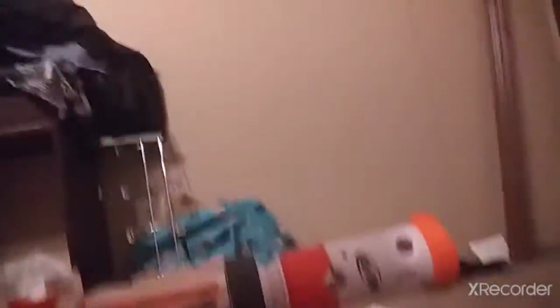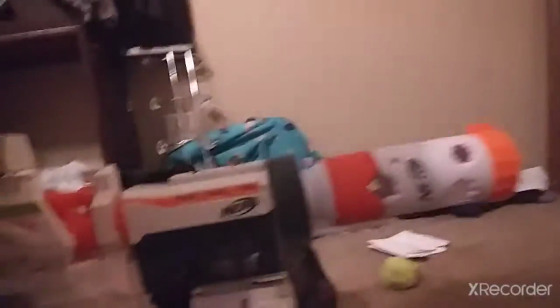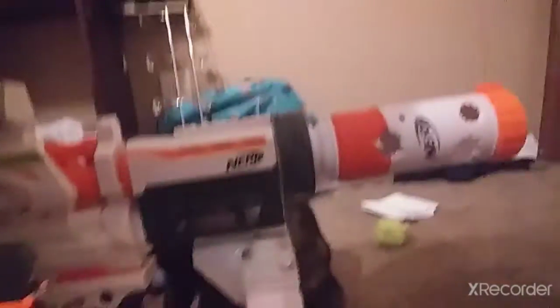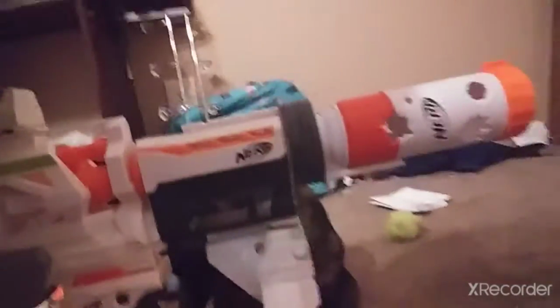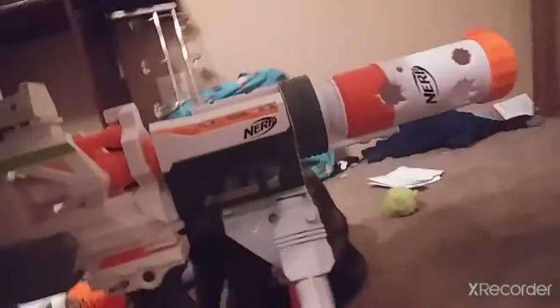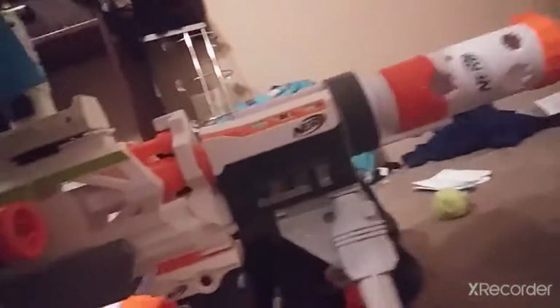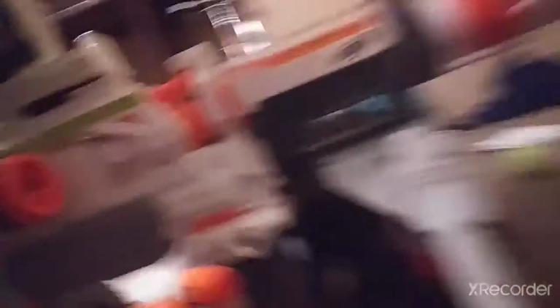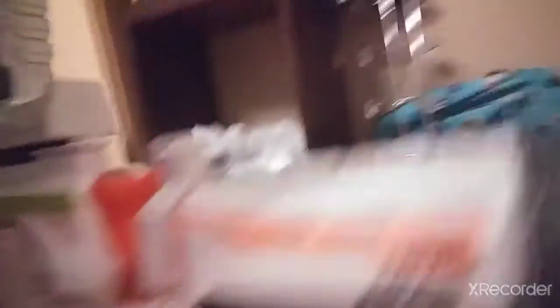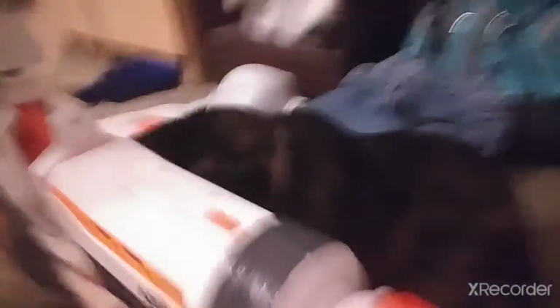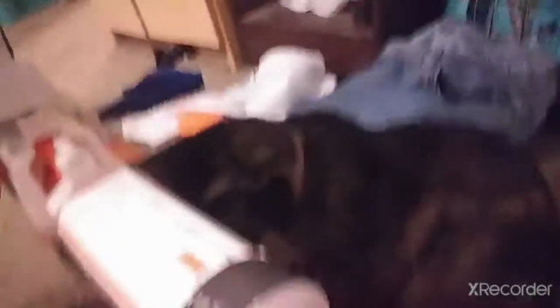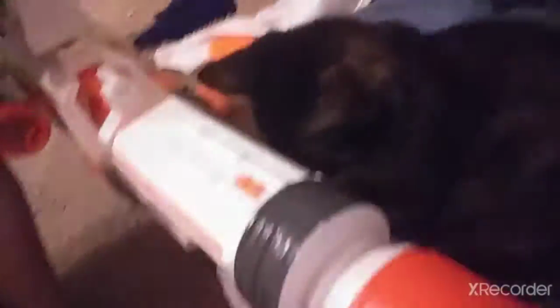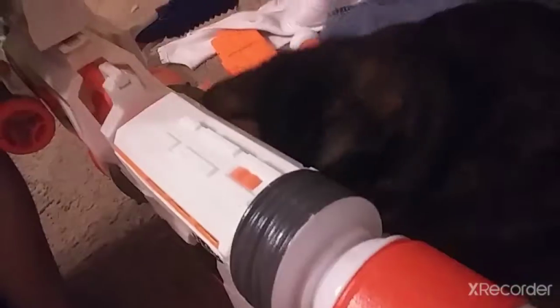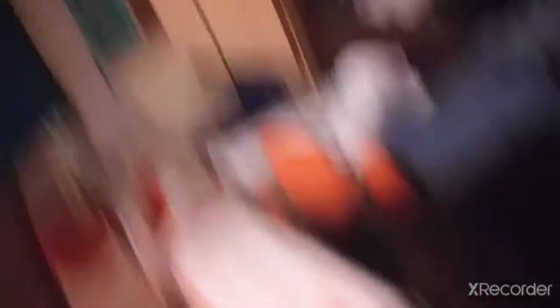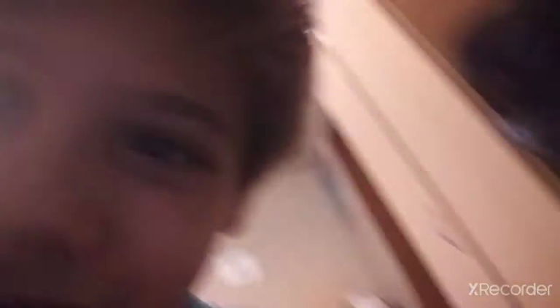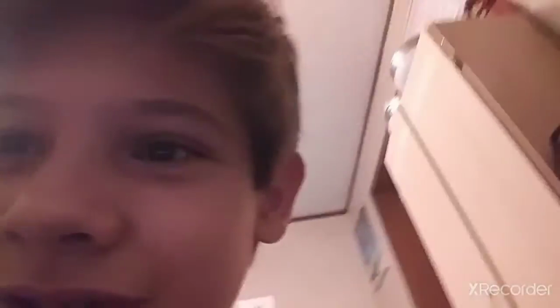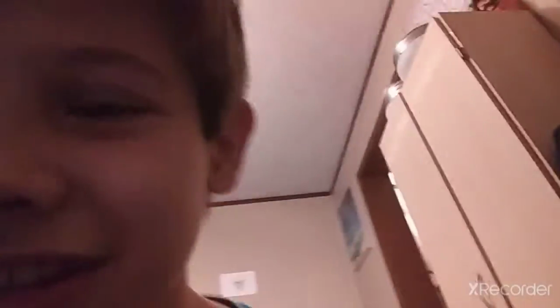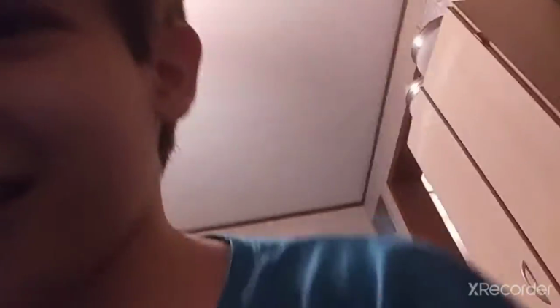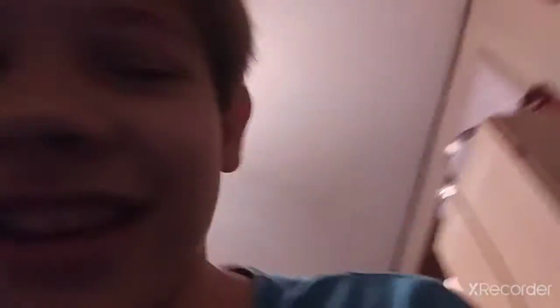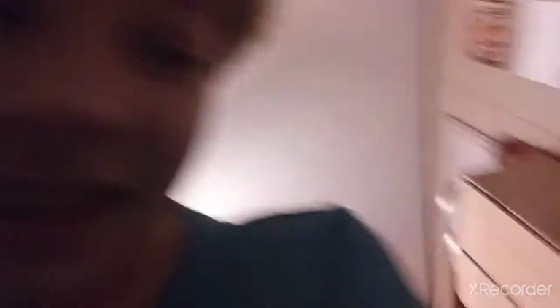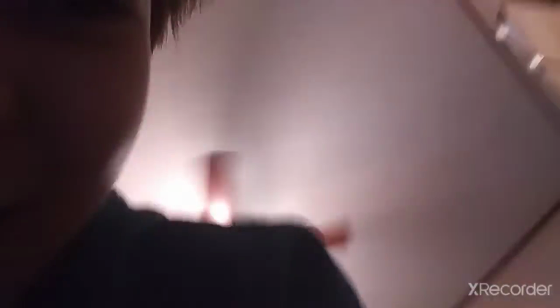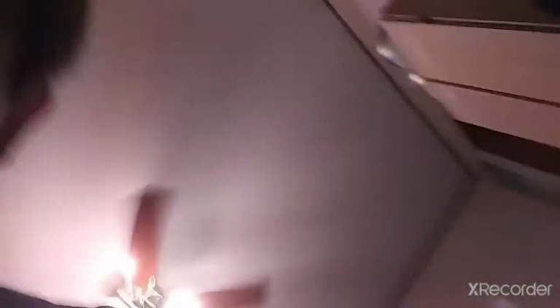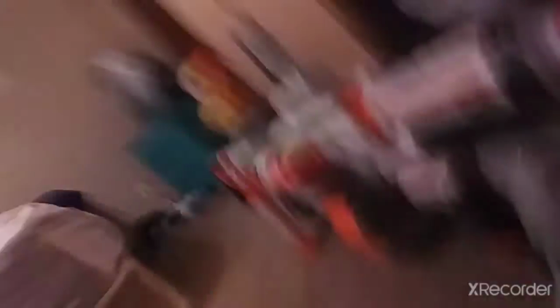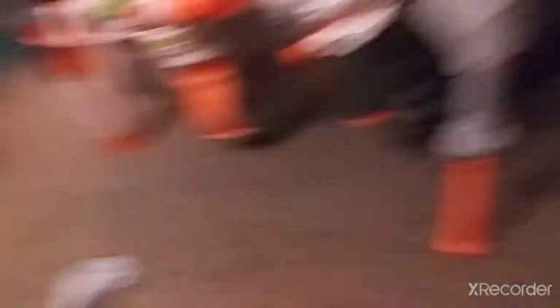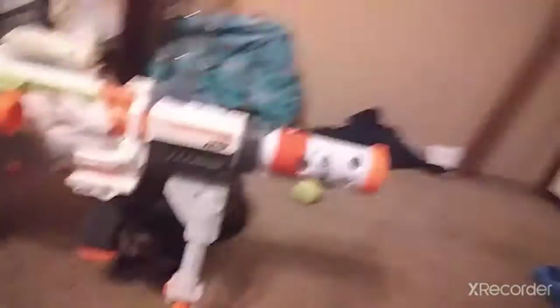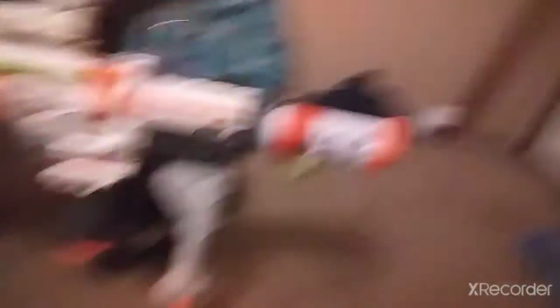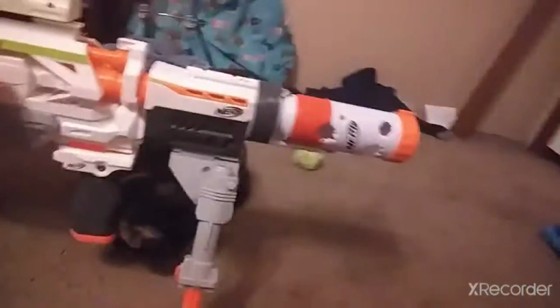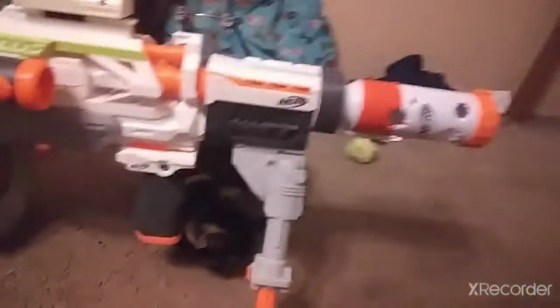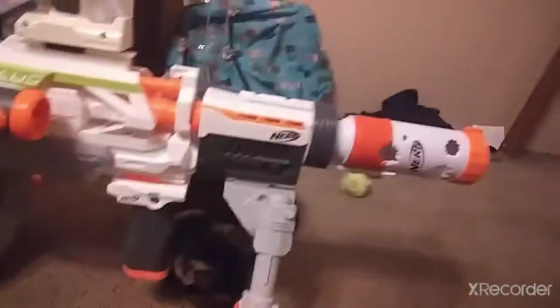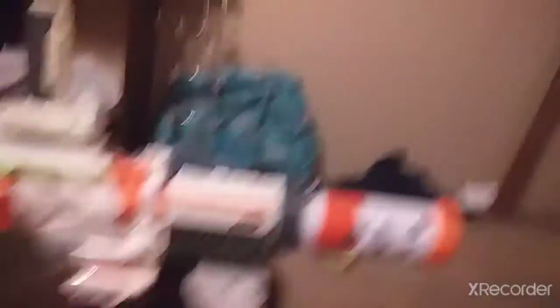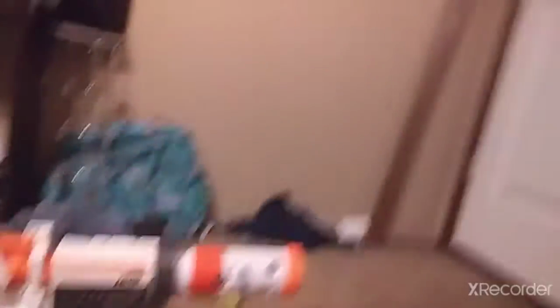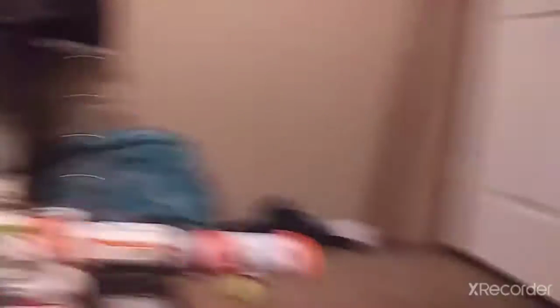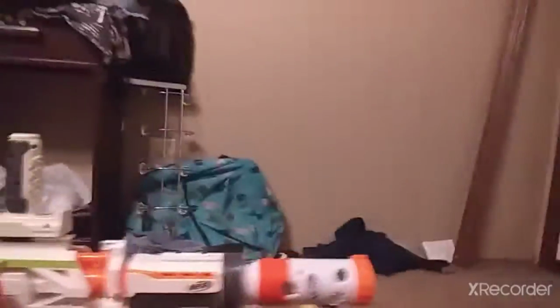Hi kitty! Whatcha doing kitty? We got her neutered recently. She's trying to go under it. I don't know why she thinks it's good to go under it — it's not very stable.